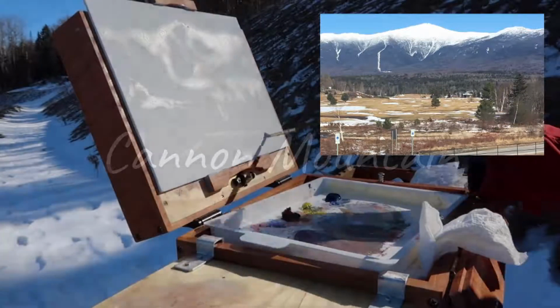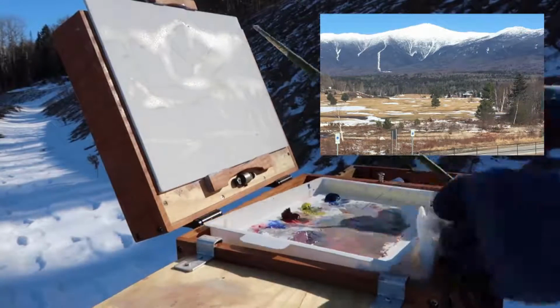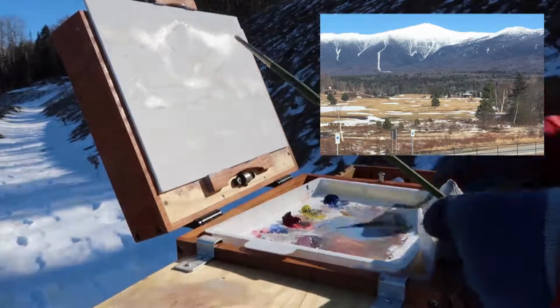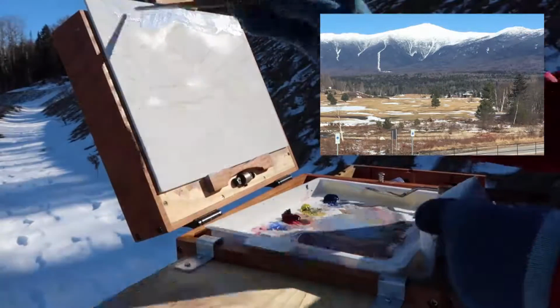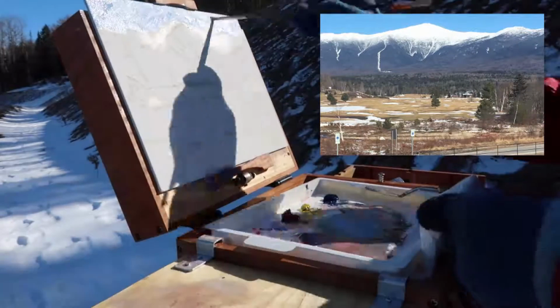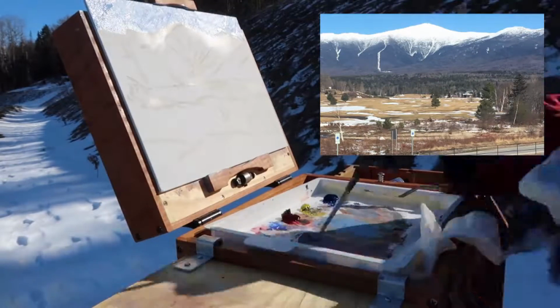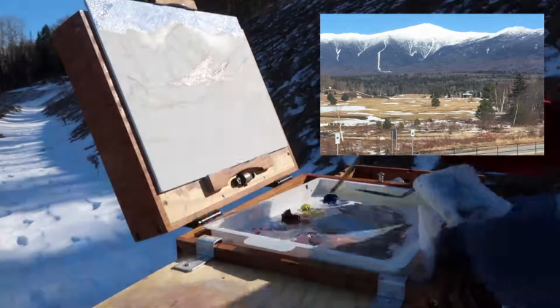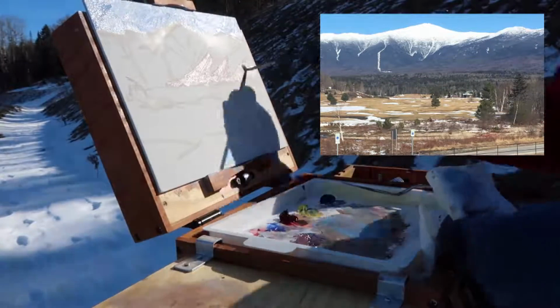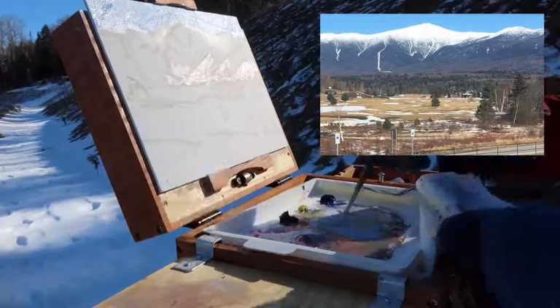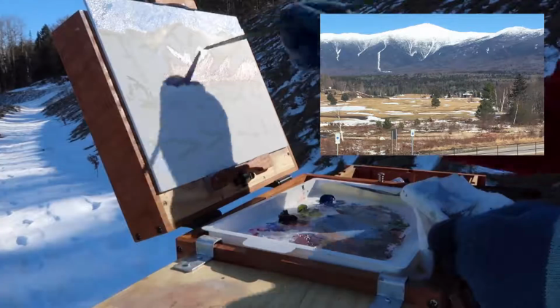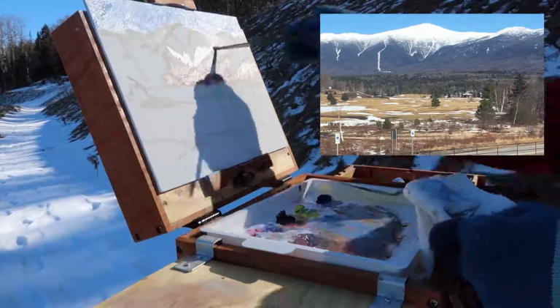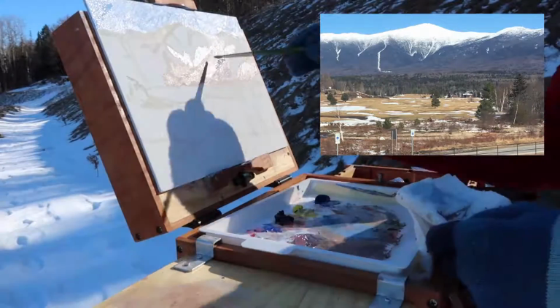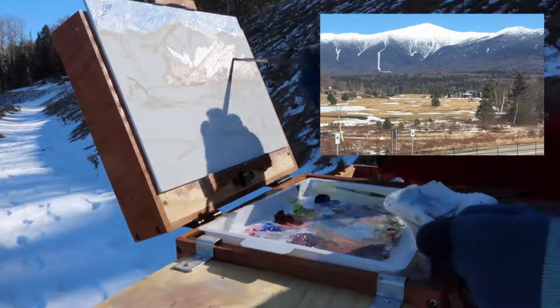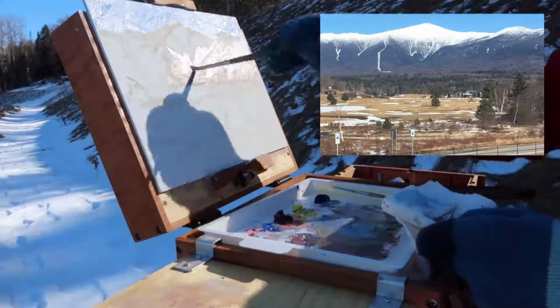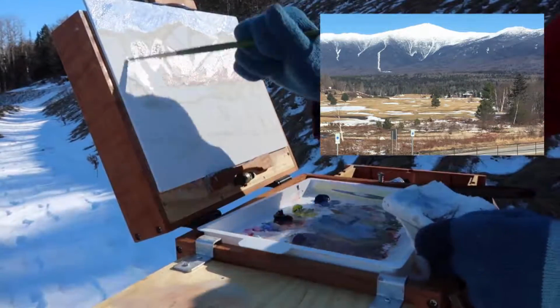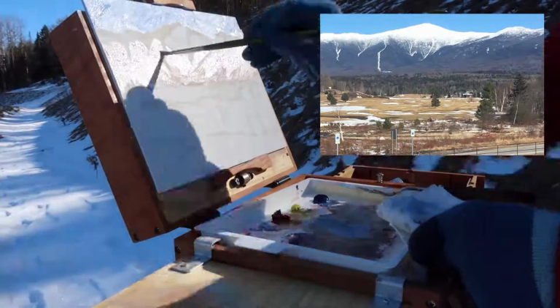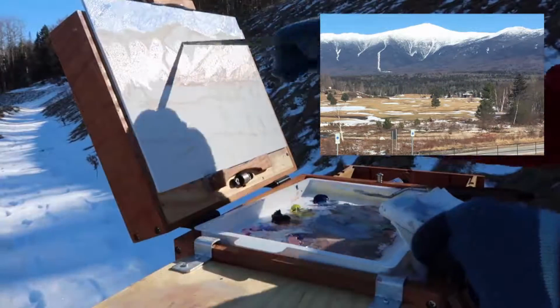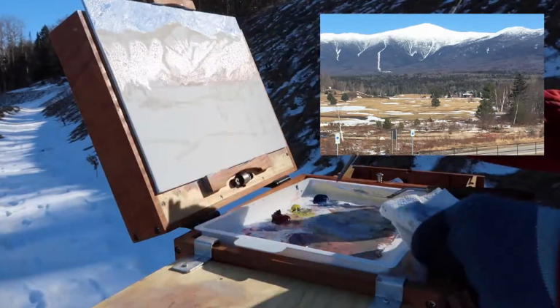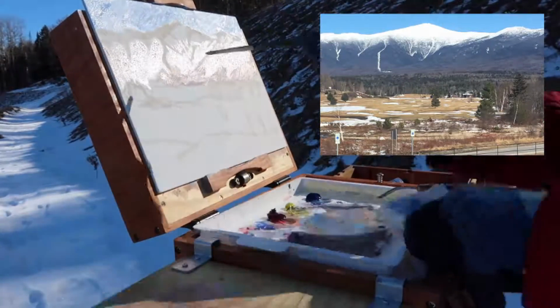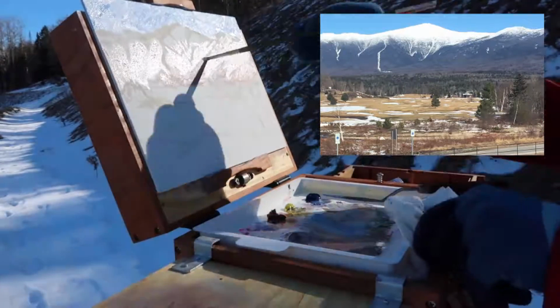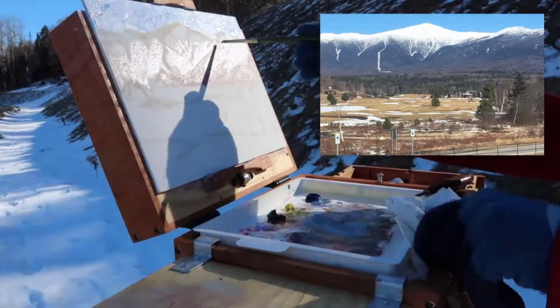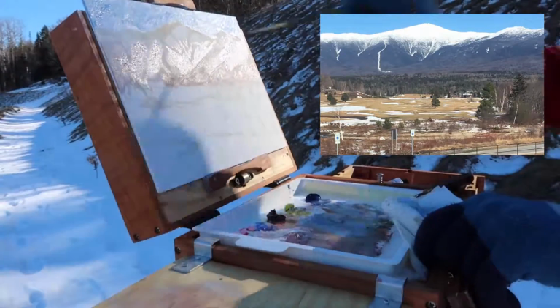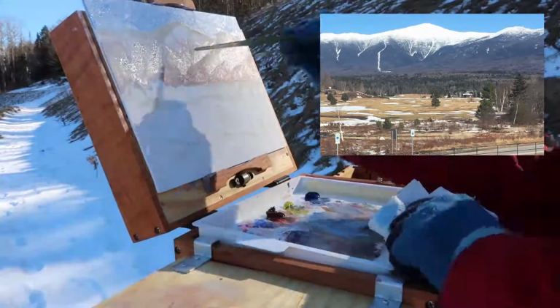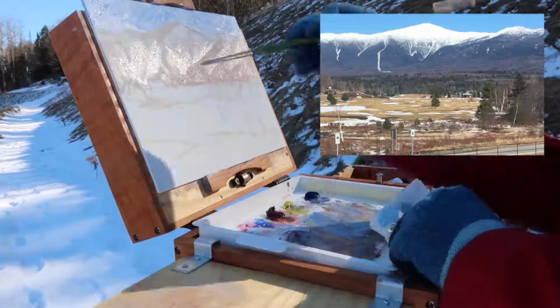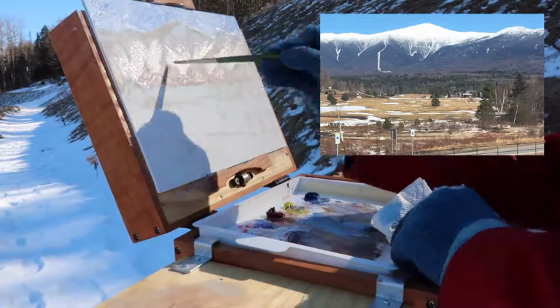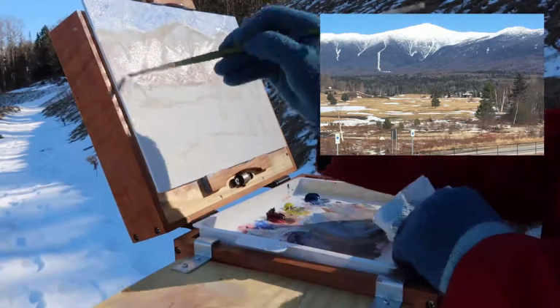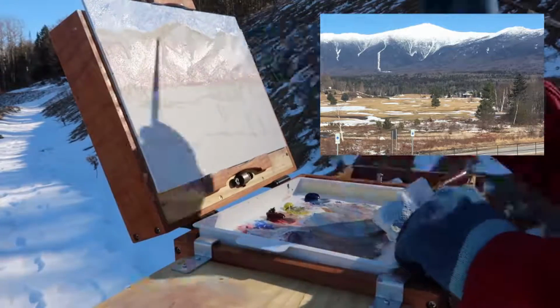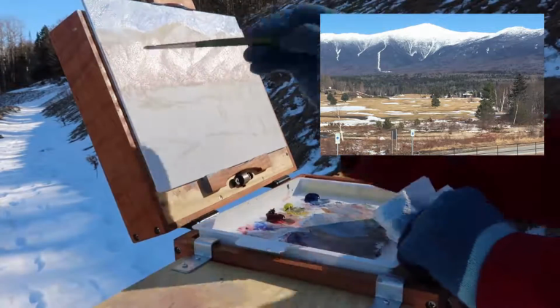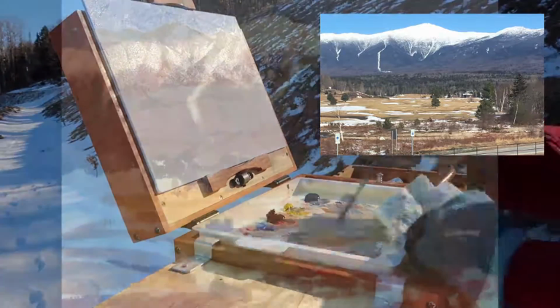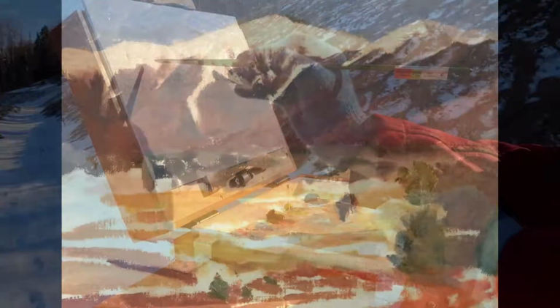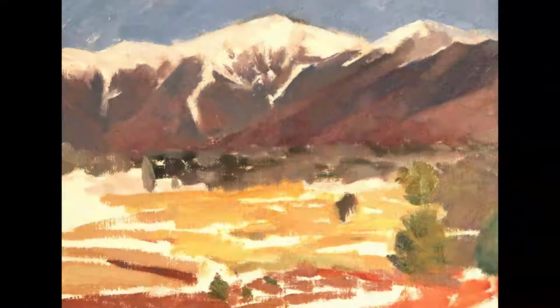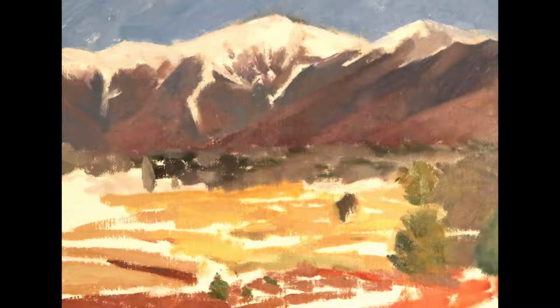I stopped at a scenic overlook to do this painting of this beautiful view of Cannon Mountain. I'm really enjoying the way the ski trails help to shape the mountain in this painting.